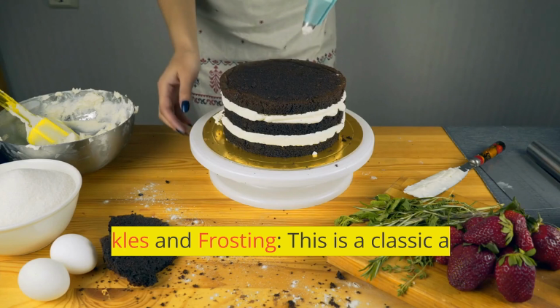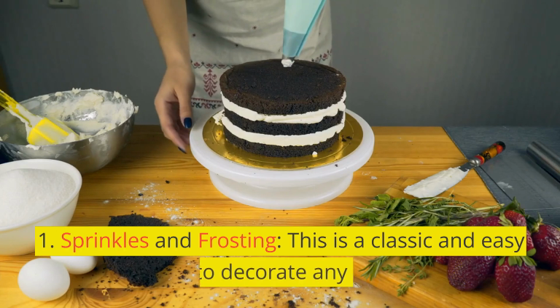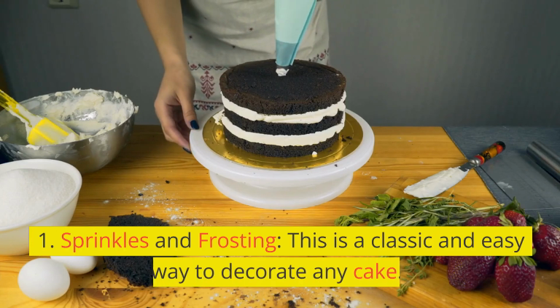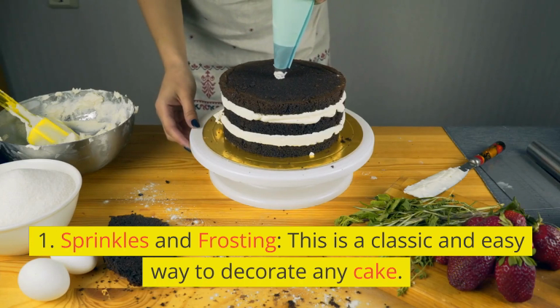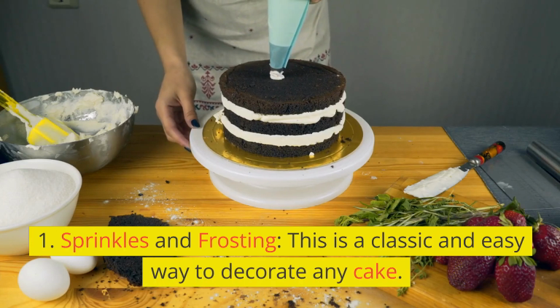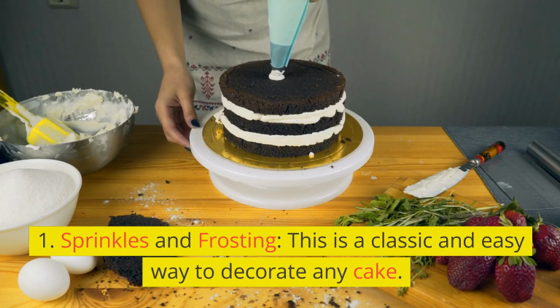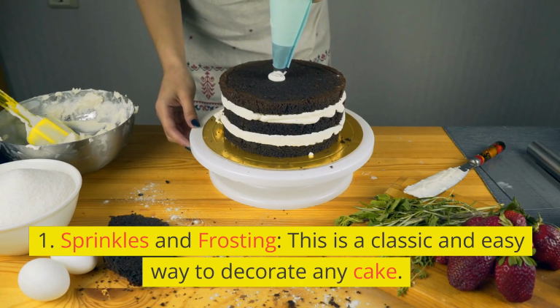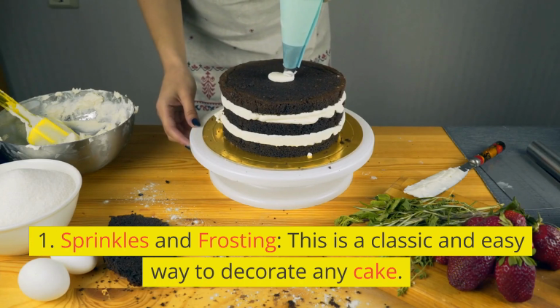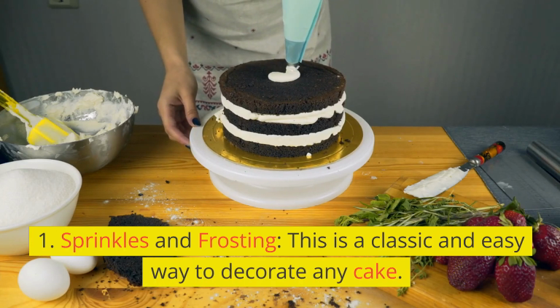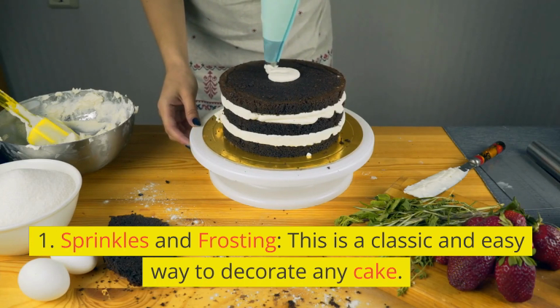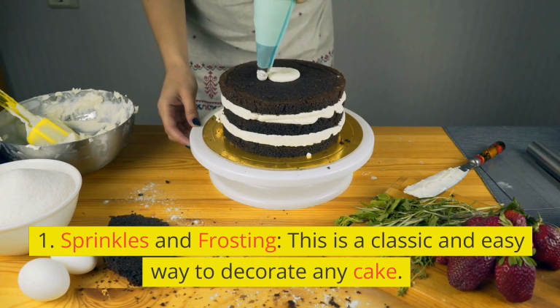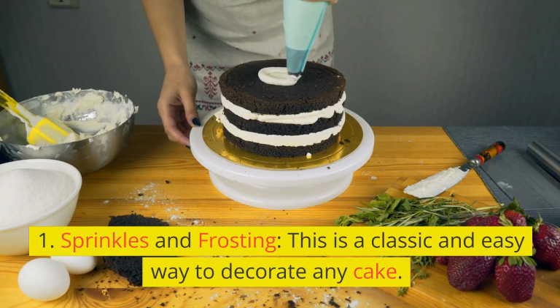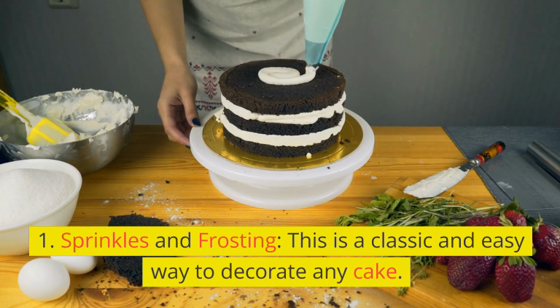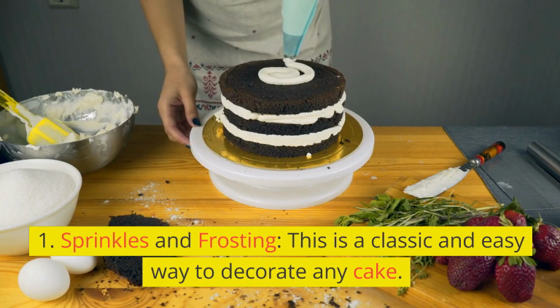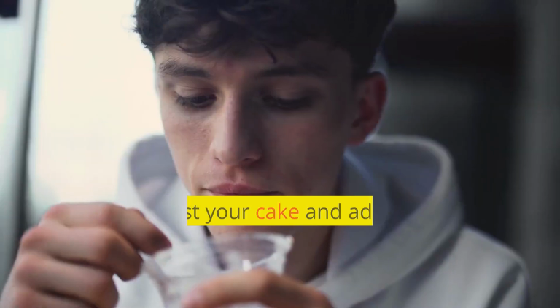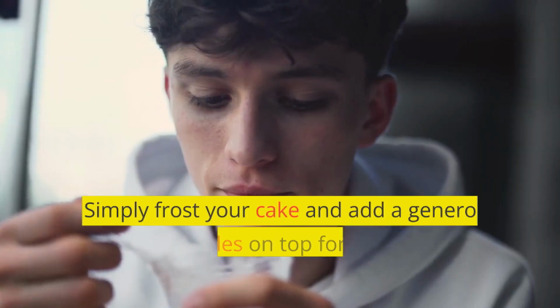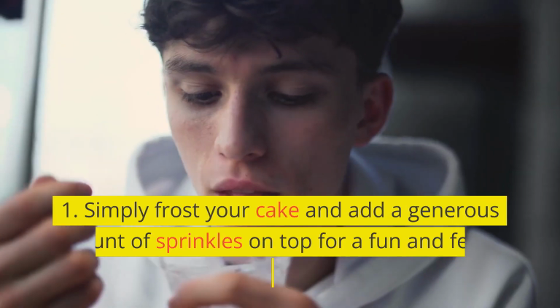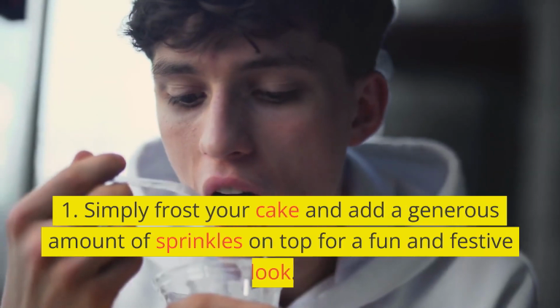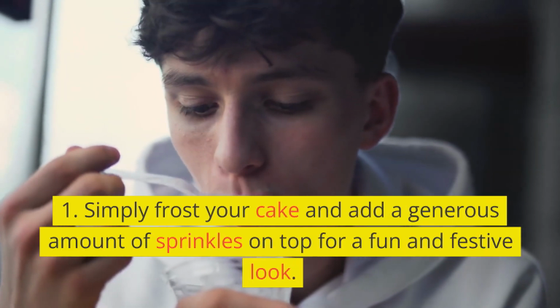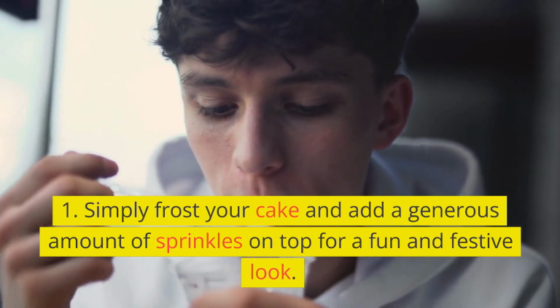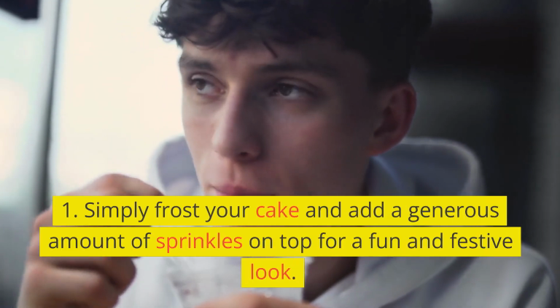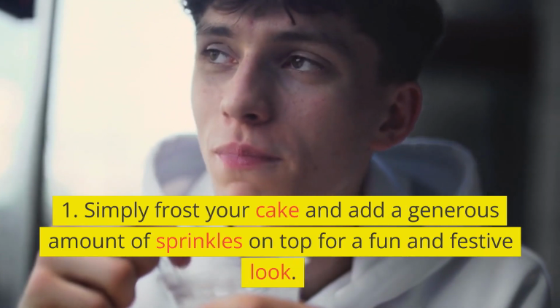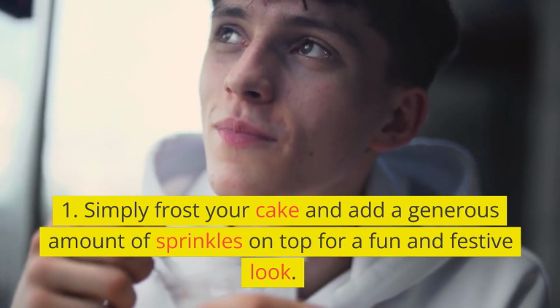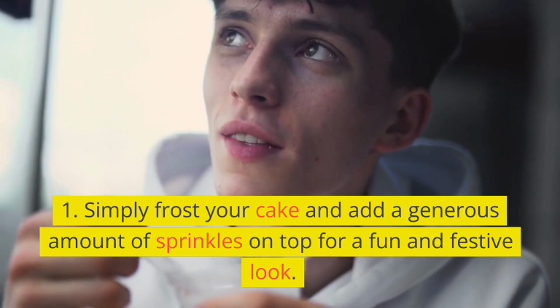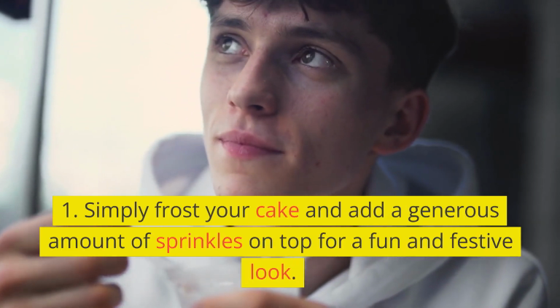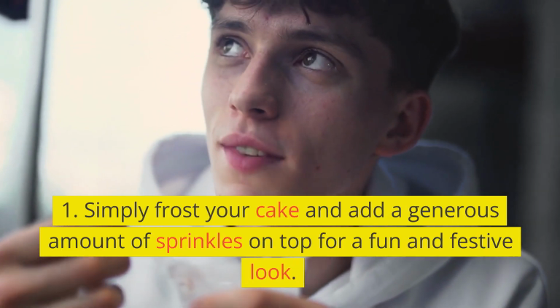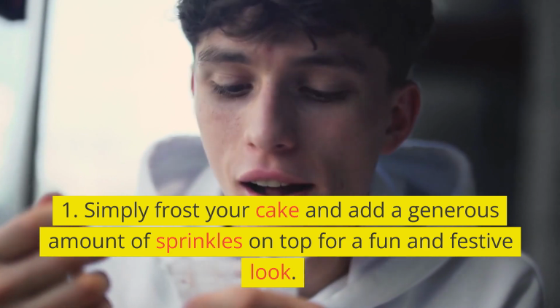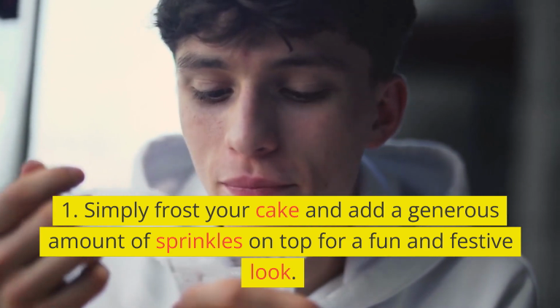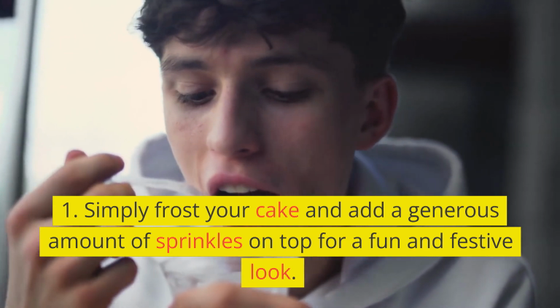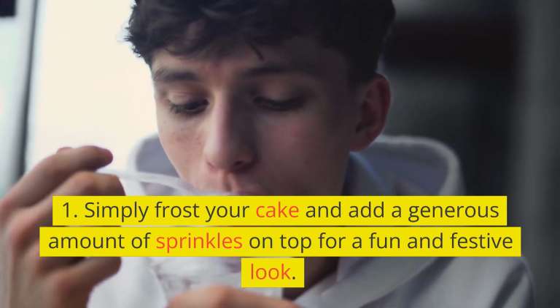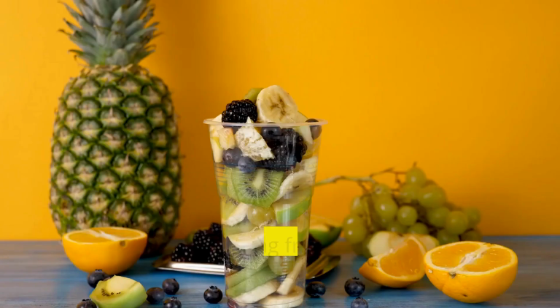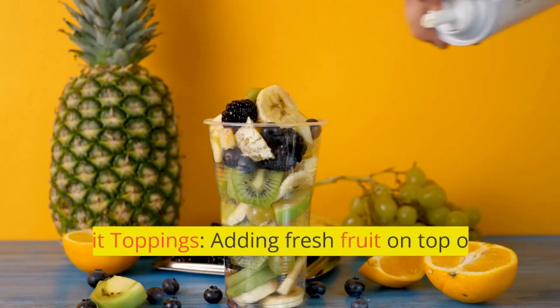1. Sprinkles and Frosting. This is a classic and easy way to decorate any cake. Simply frost your cake and add a generous amount of sprinkles on top for a fun and festive look.